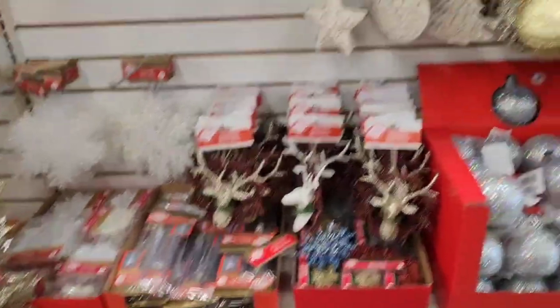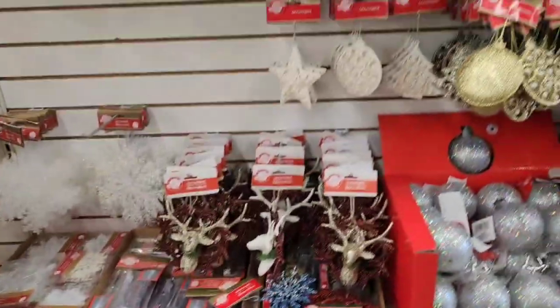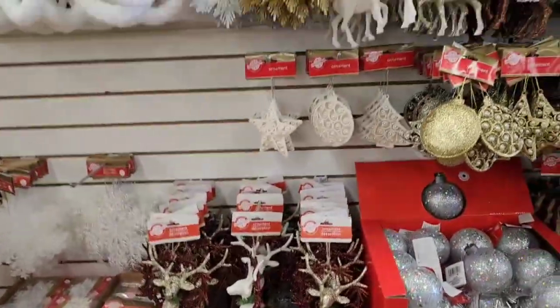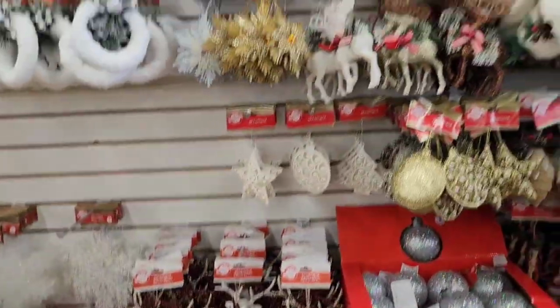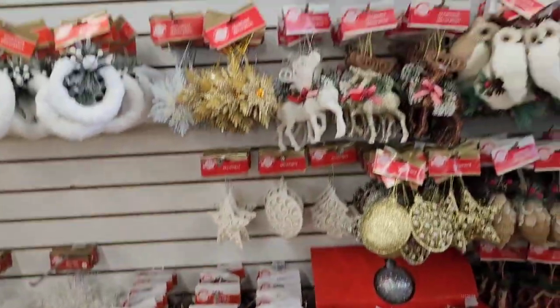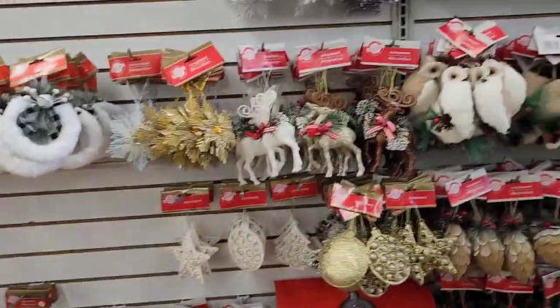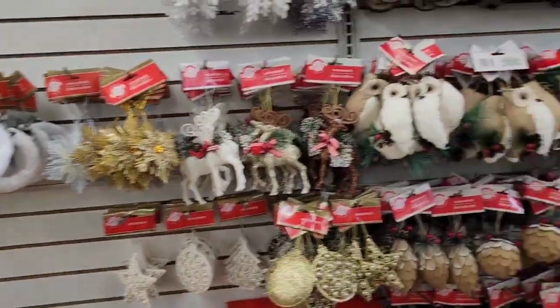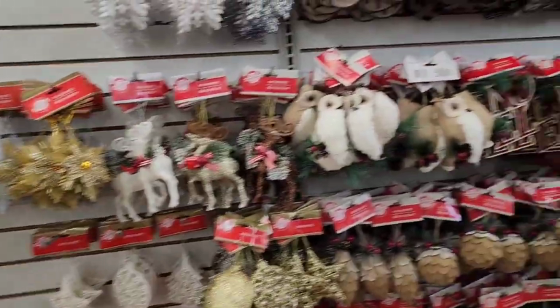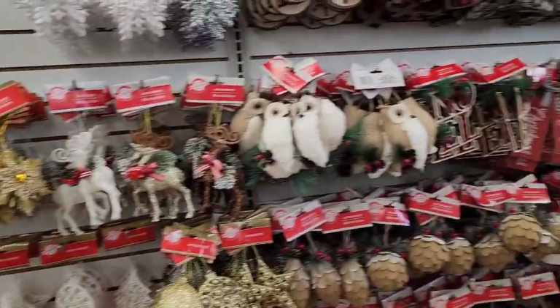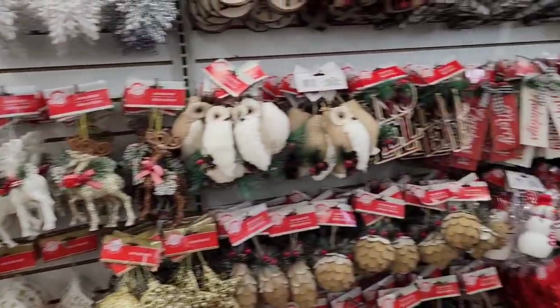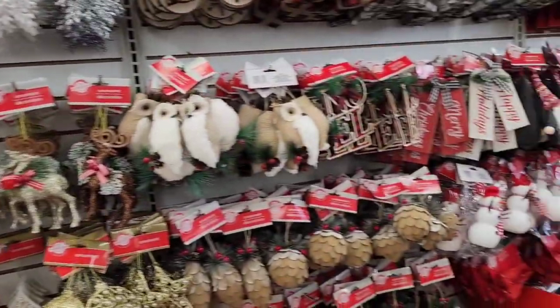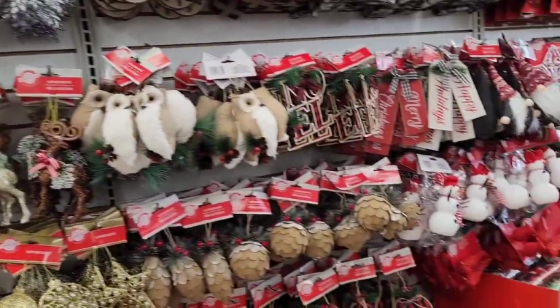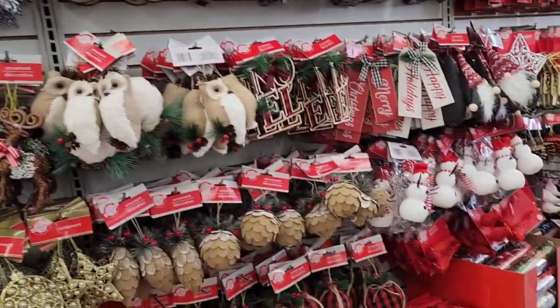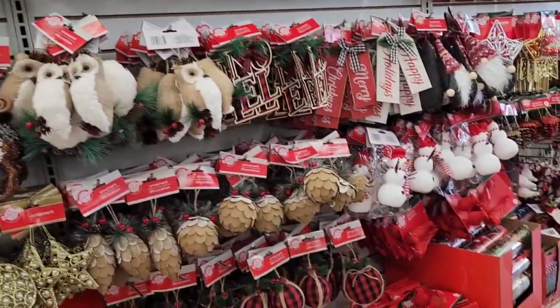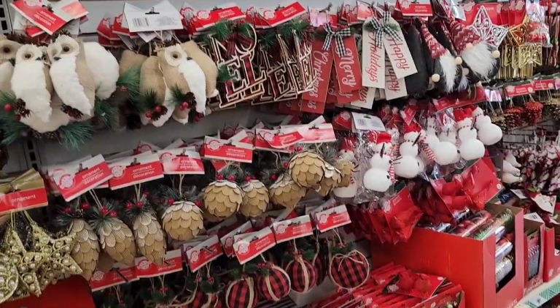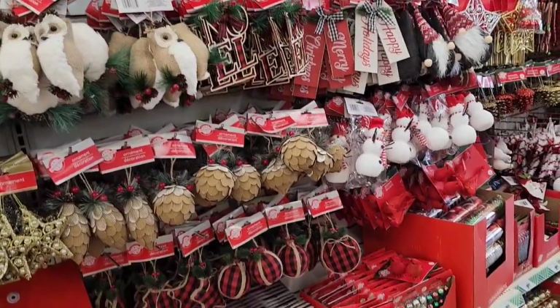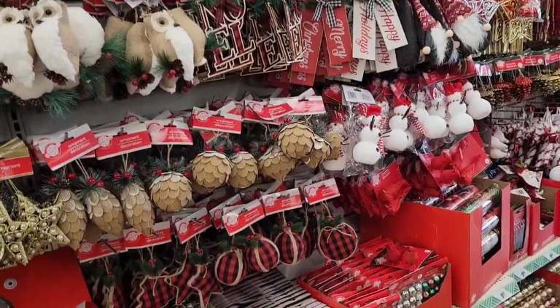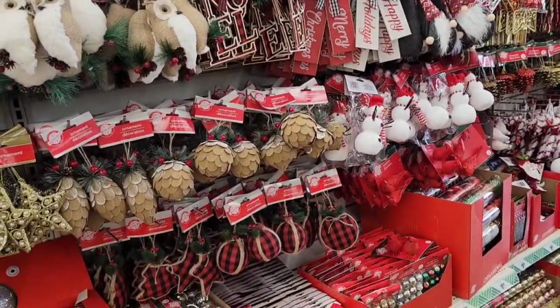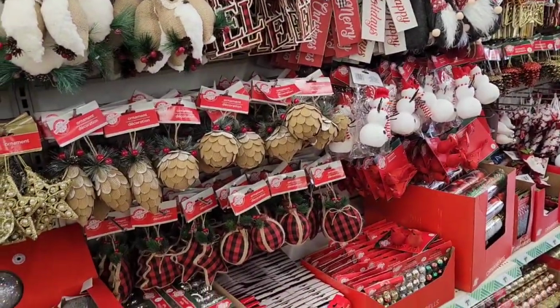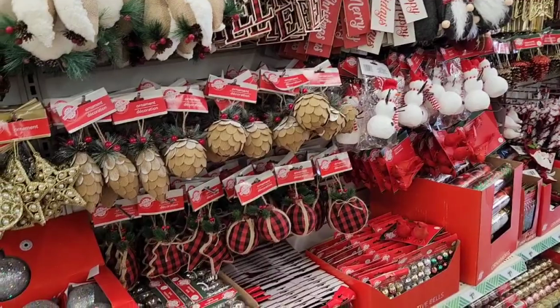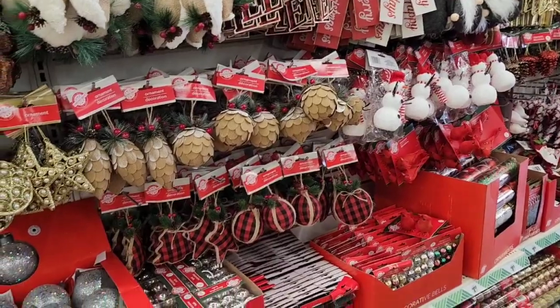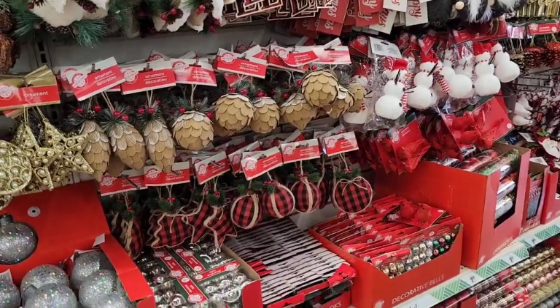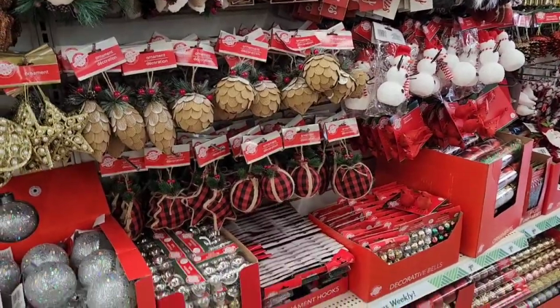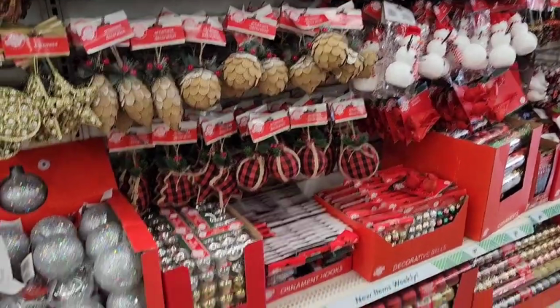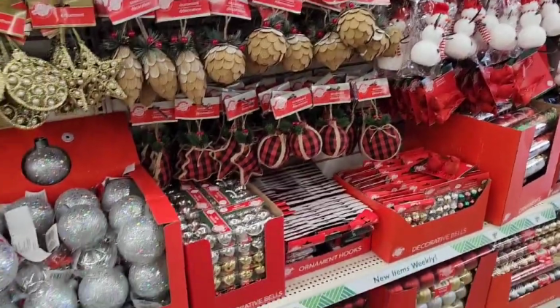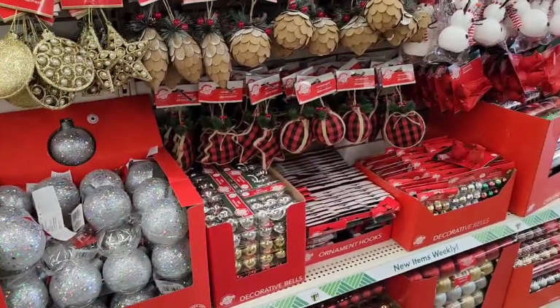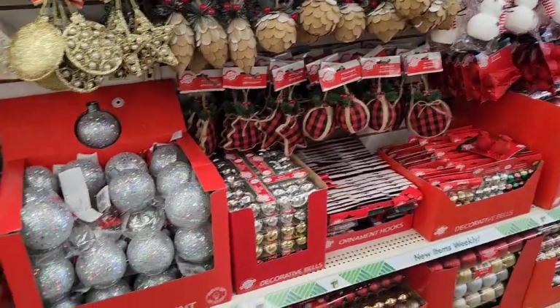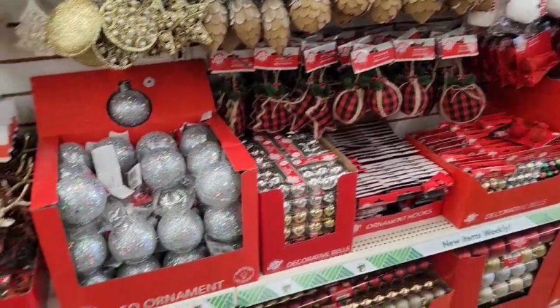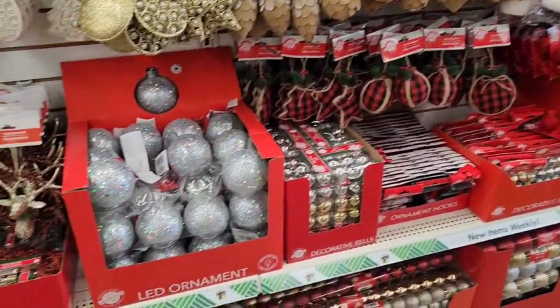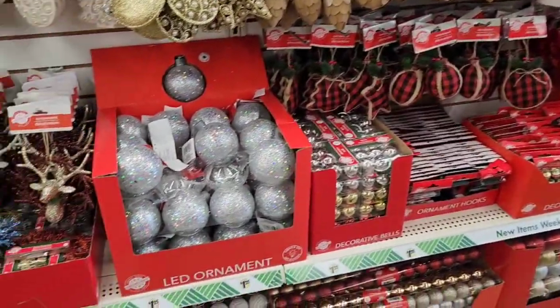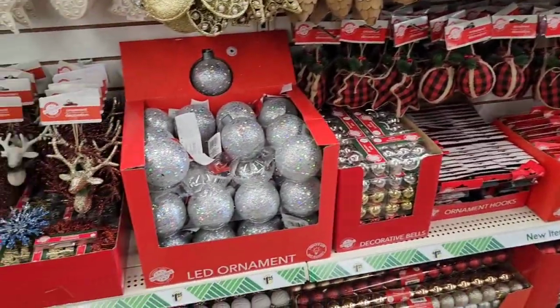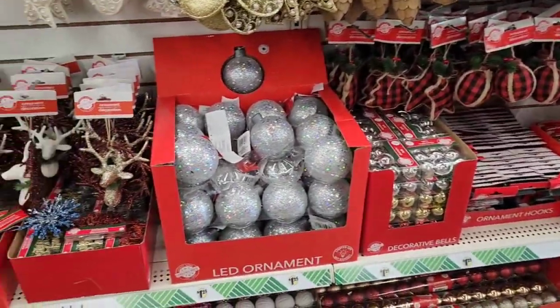And that's all the Christmas that I see here in Dollar Tree. Sorry it's a short video, but I just want to show you Christmas items of what I see so far this season.